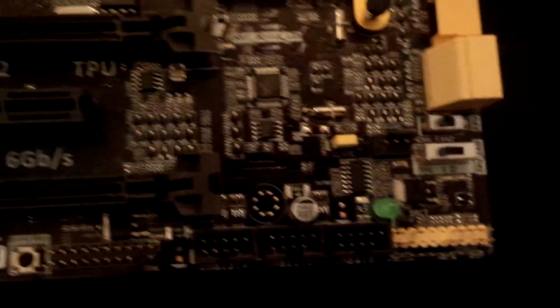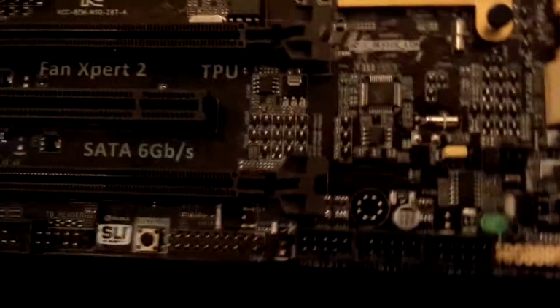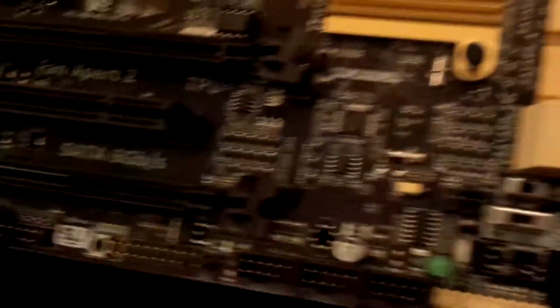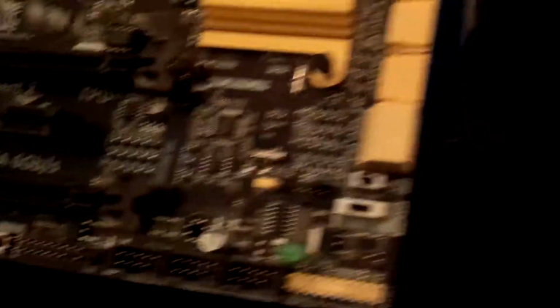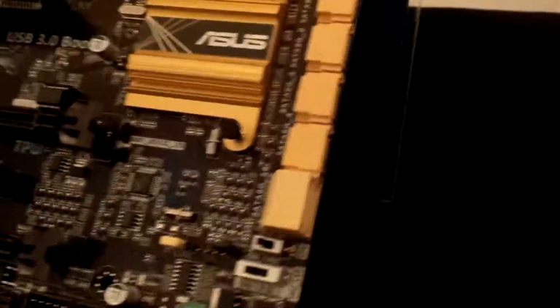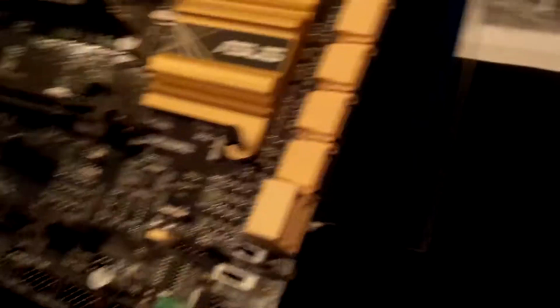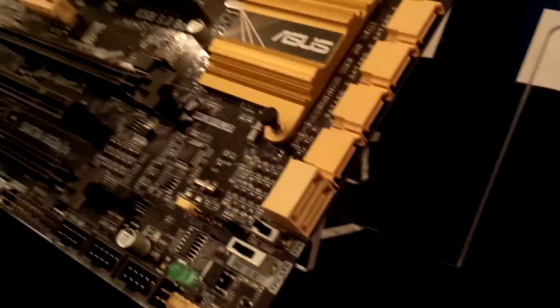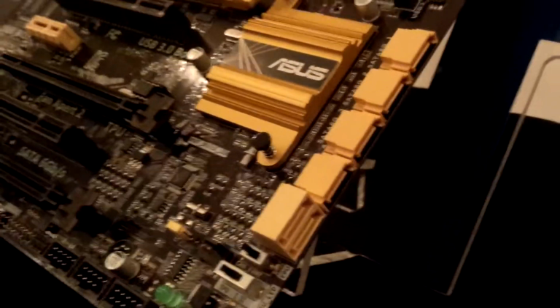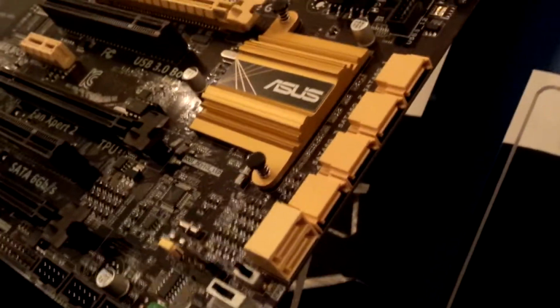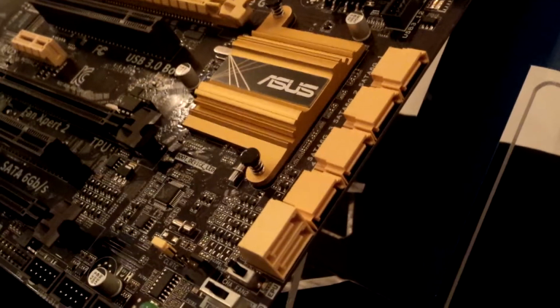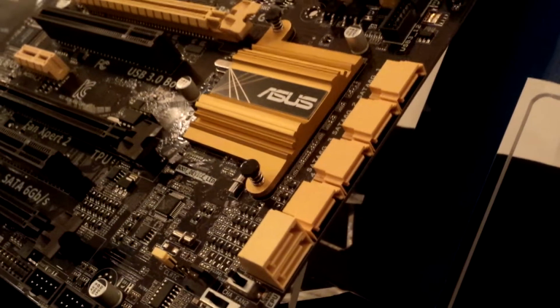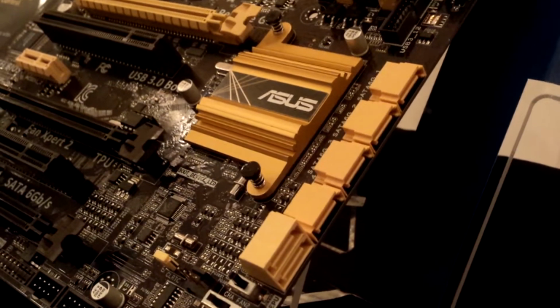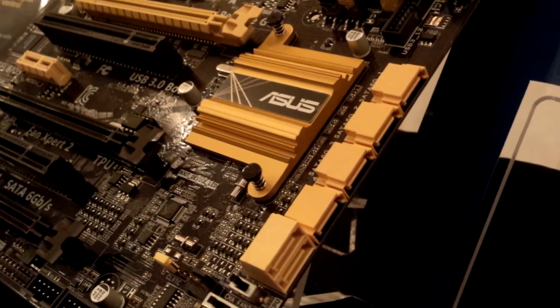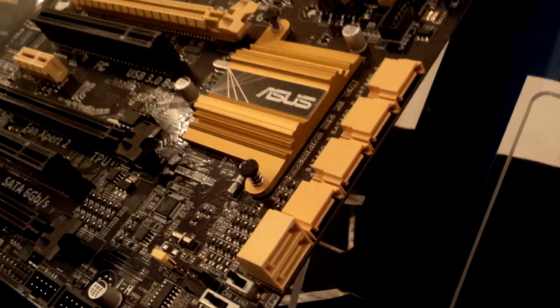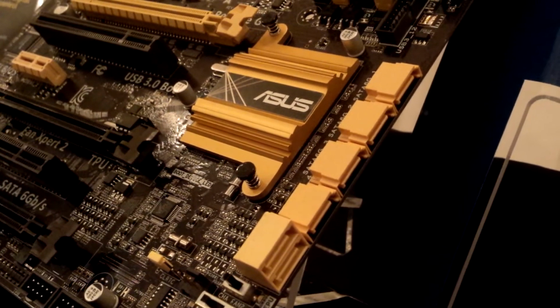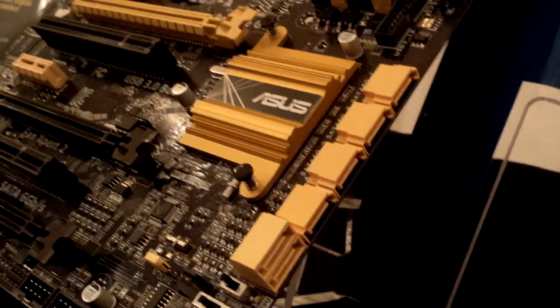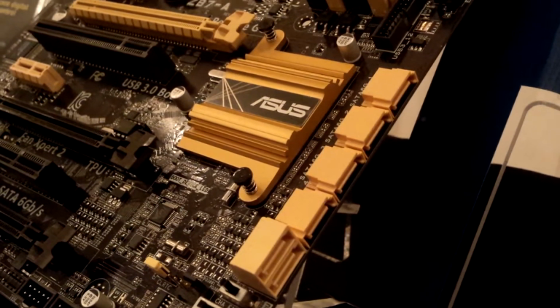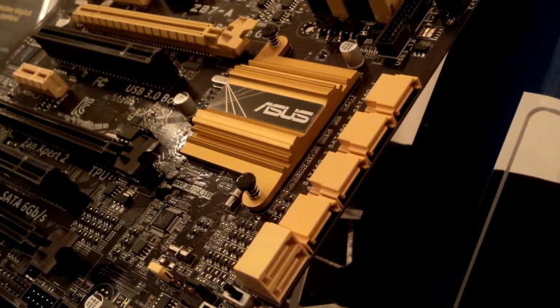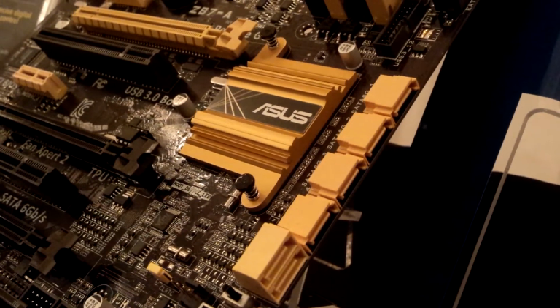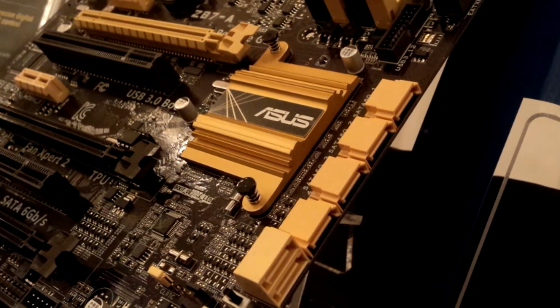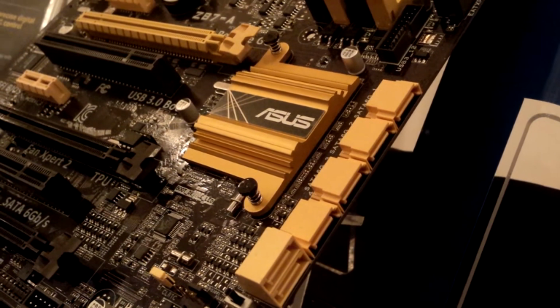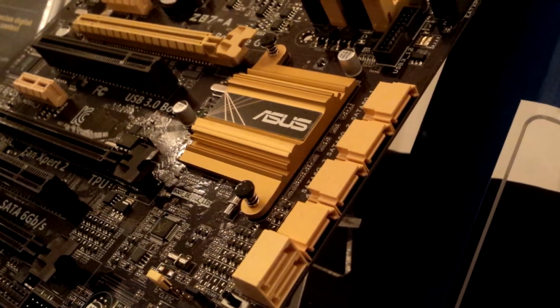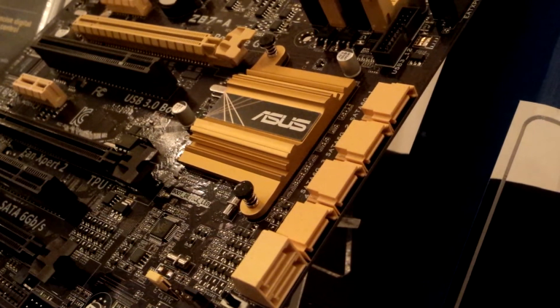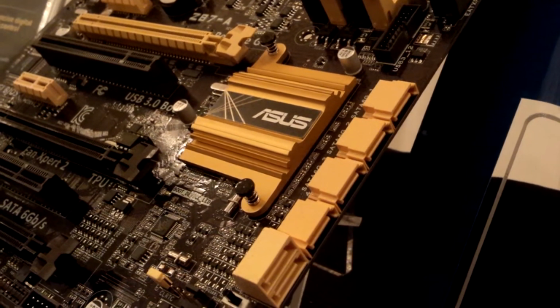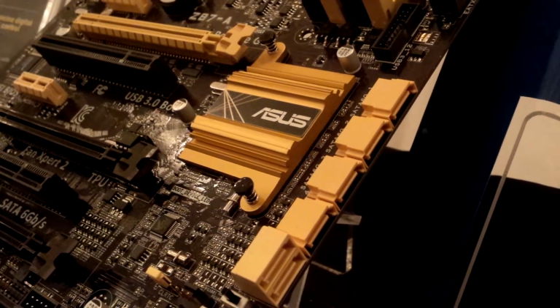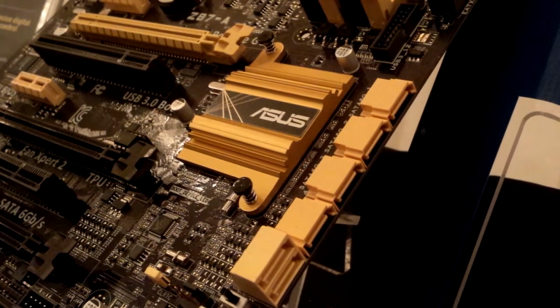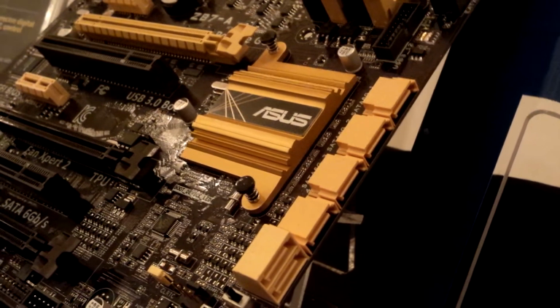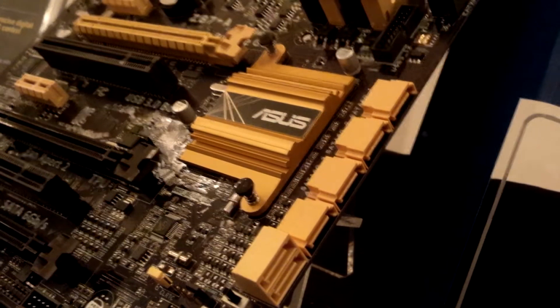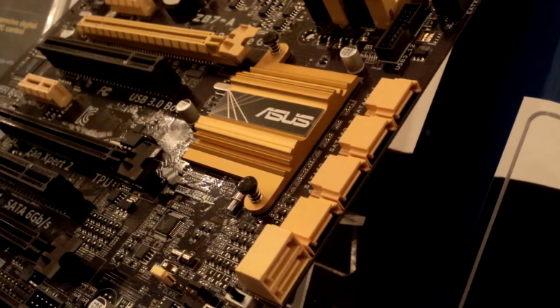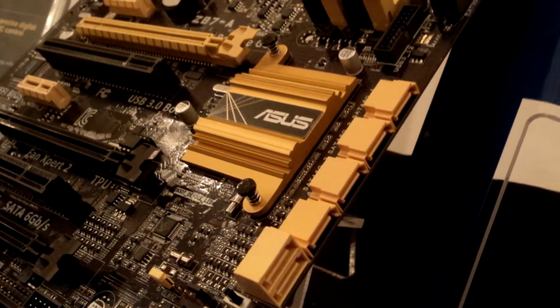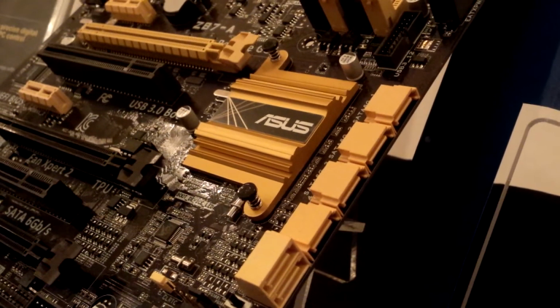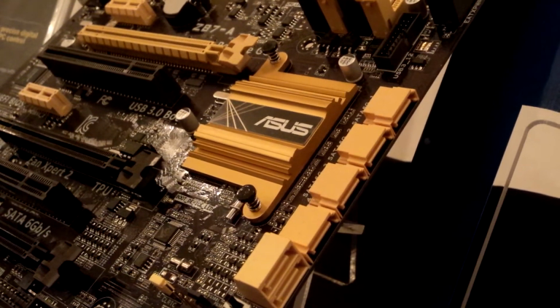Let's take a look at the side — the SATA ports over here. These are actually all SATA 6Gbps ports native from the Z87 chipset. There are 6 of them — 2 stacked up and 4 arranged horizontally.